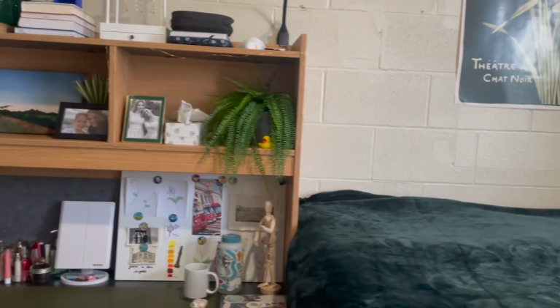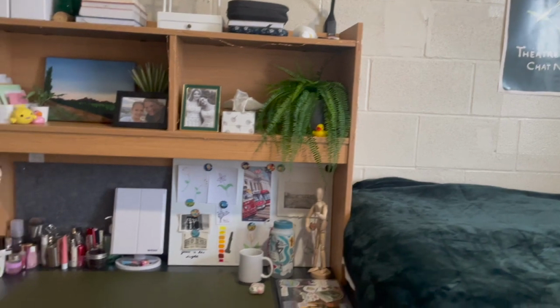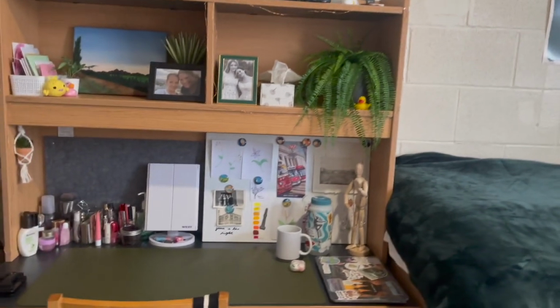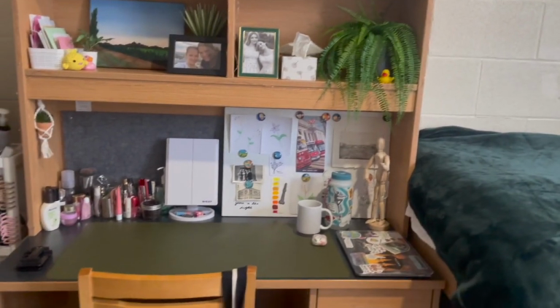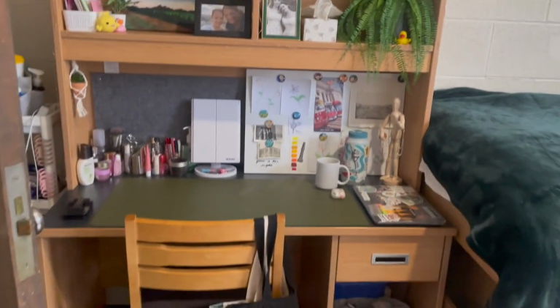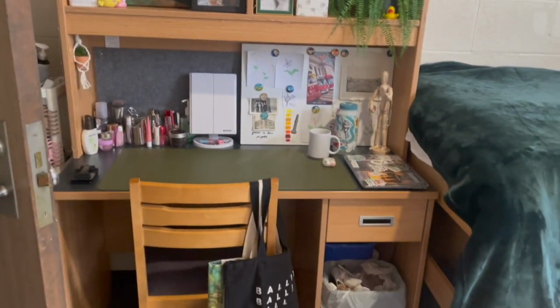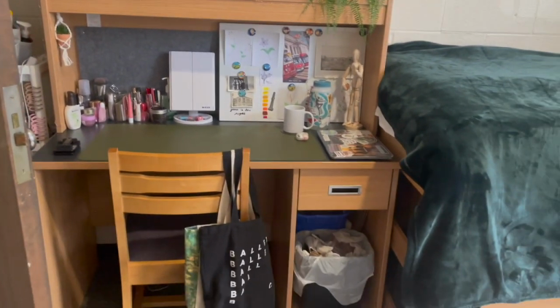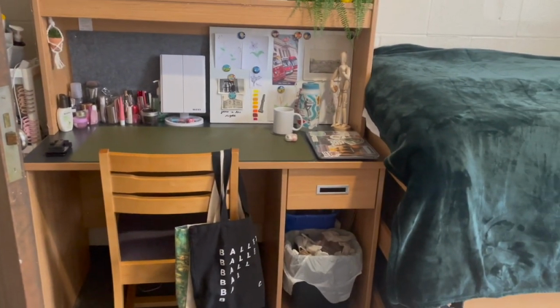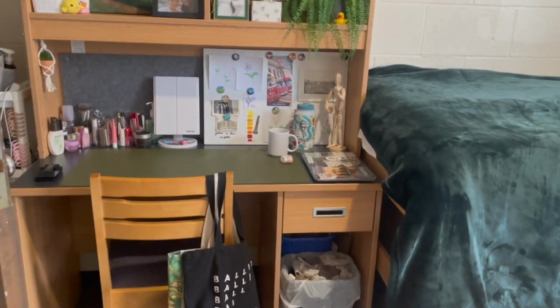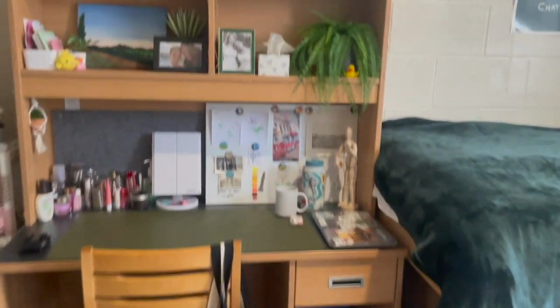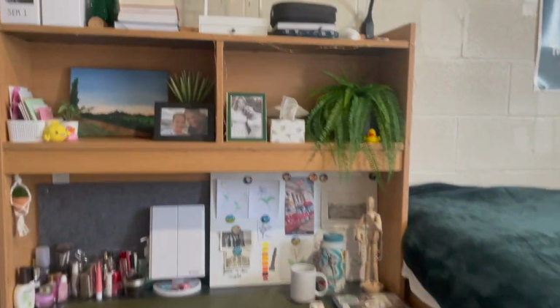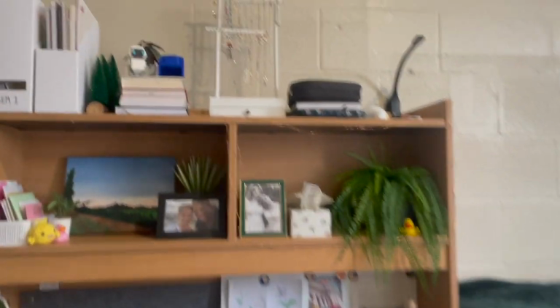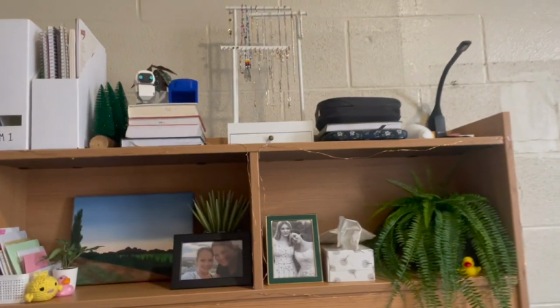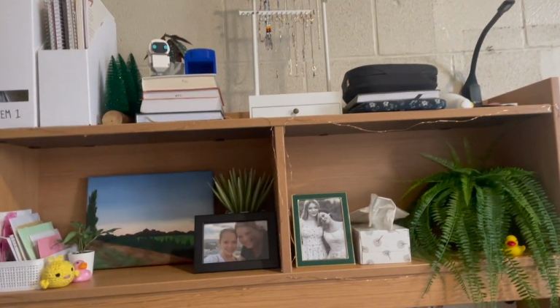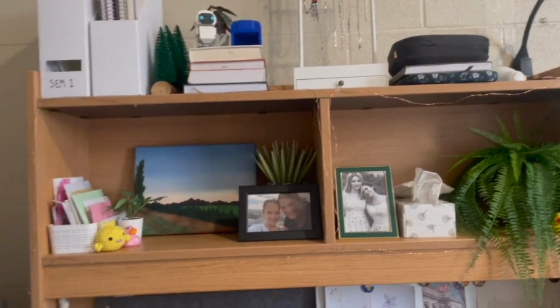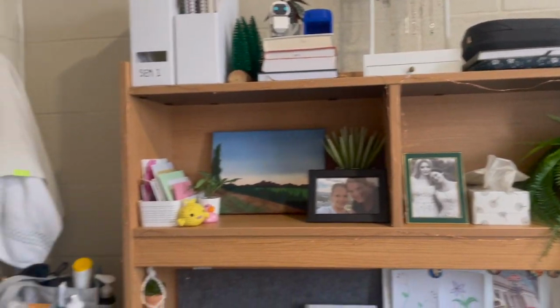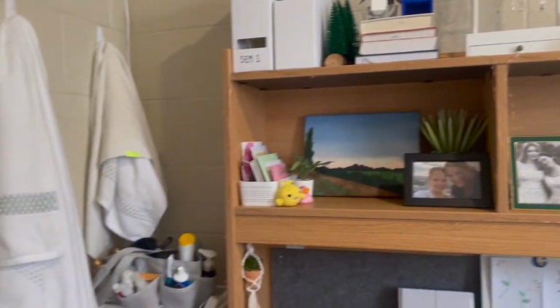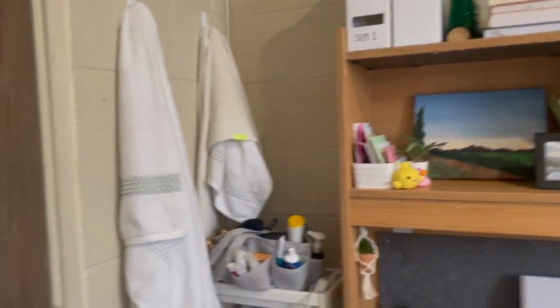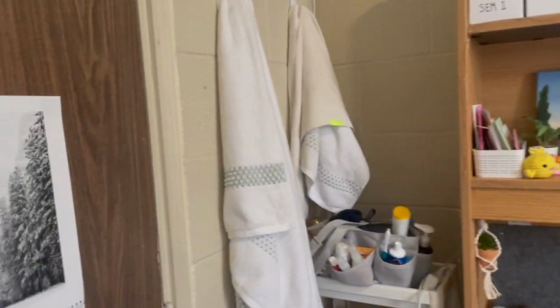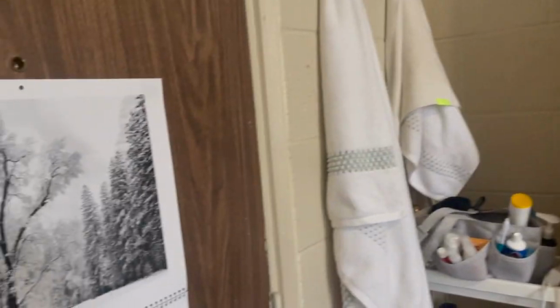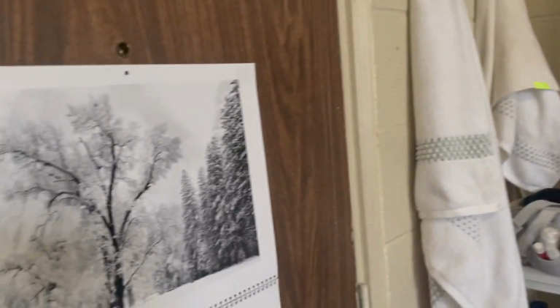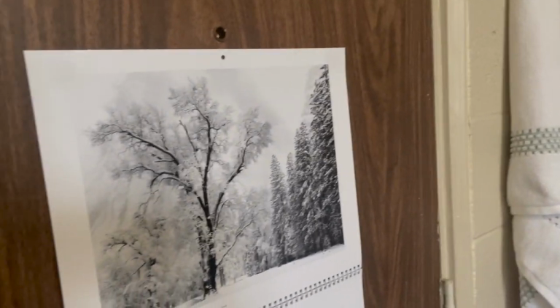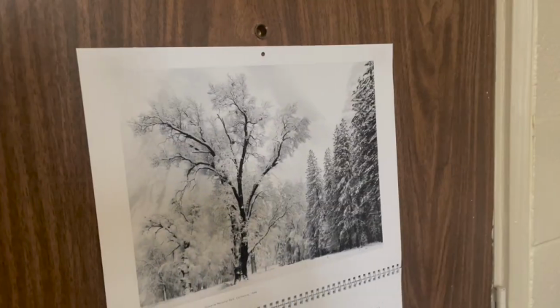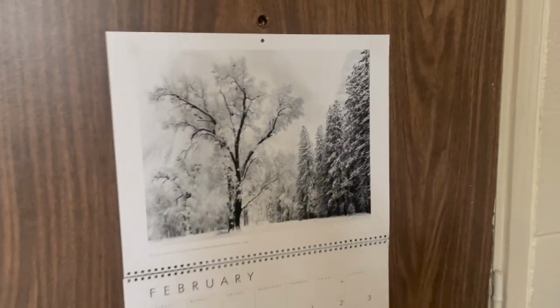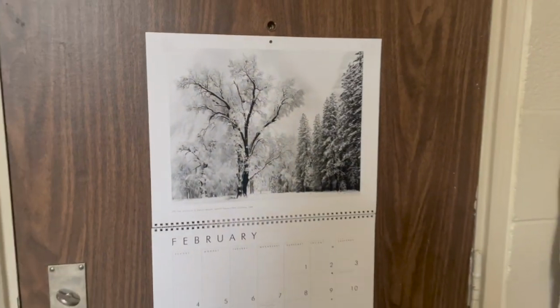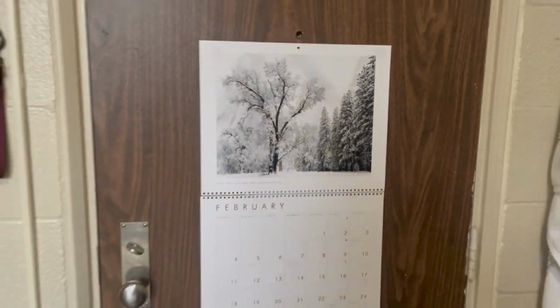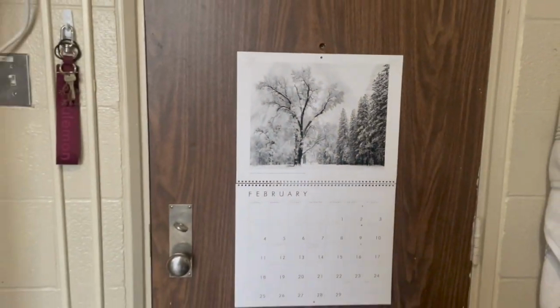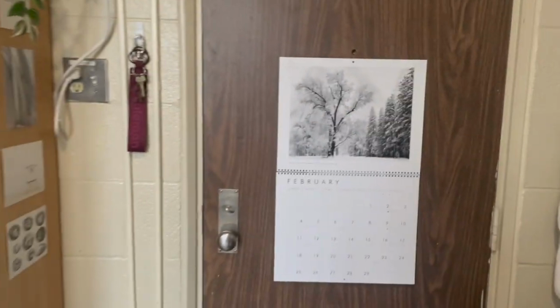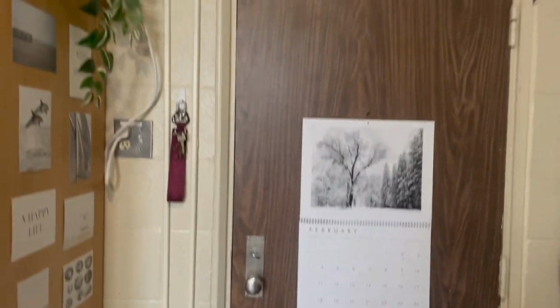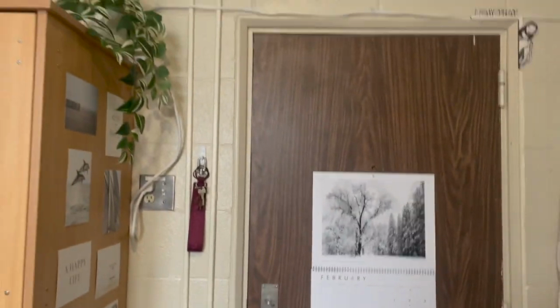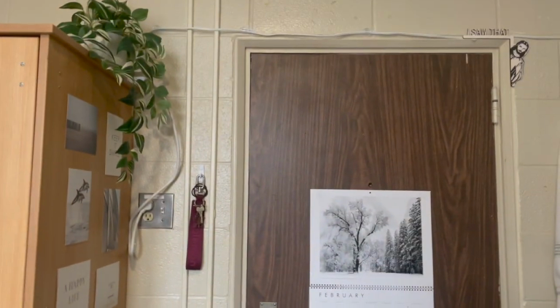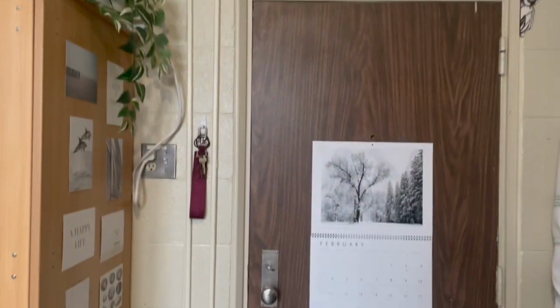Here is my desk, and as you can see there is one tiny little drawer, a garbage, and a recycling. I've decorated my desk quite a bit. Here is my door, and I've hung a little calendar with the outlet and my light switch.